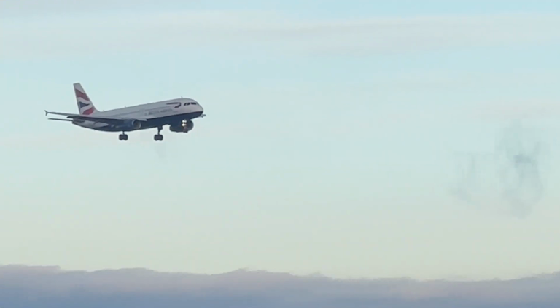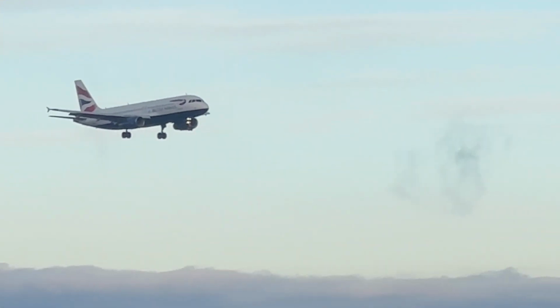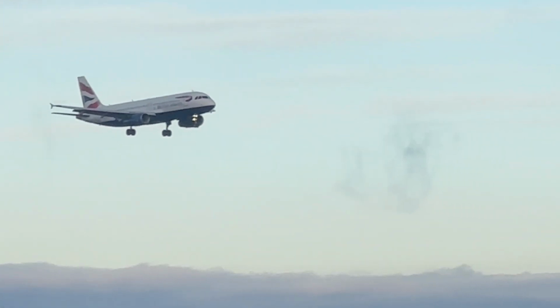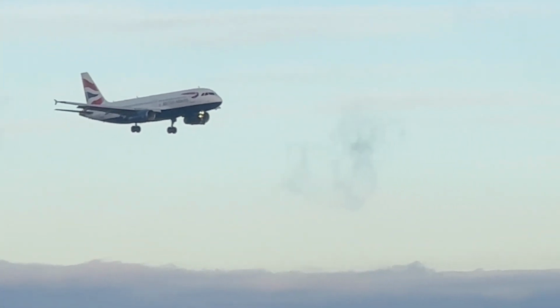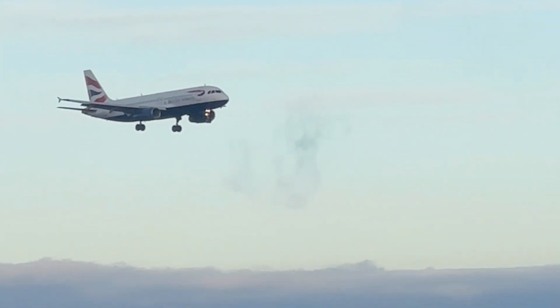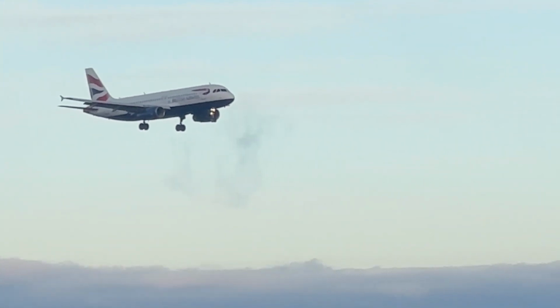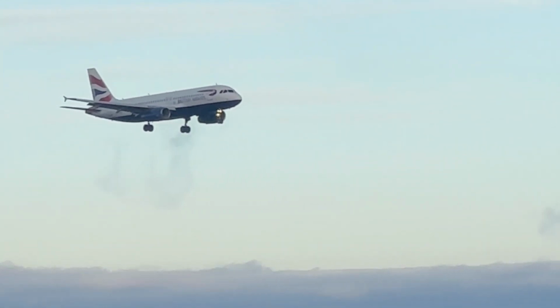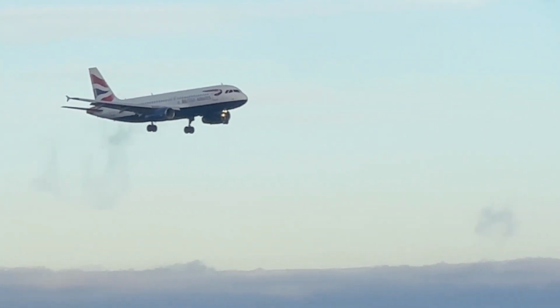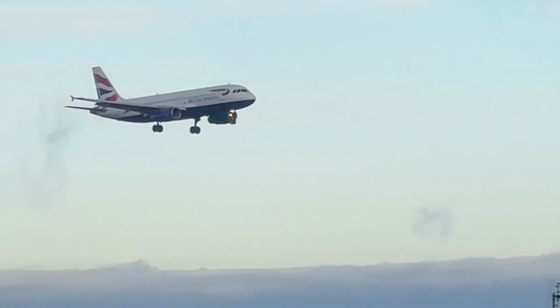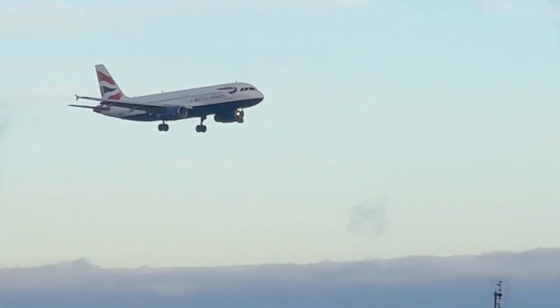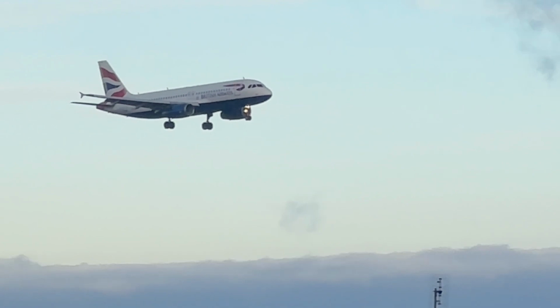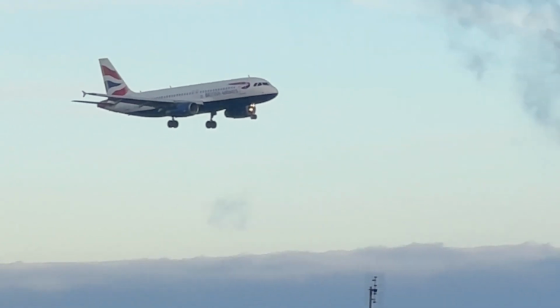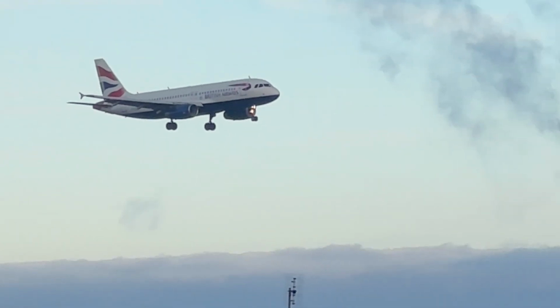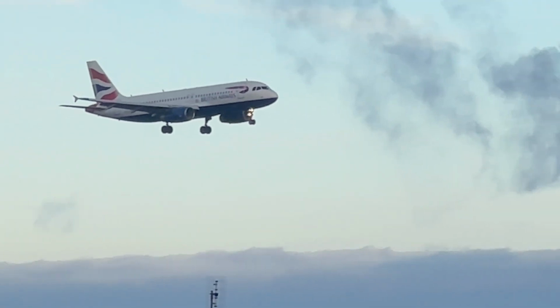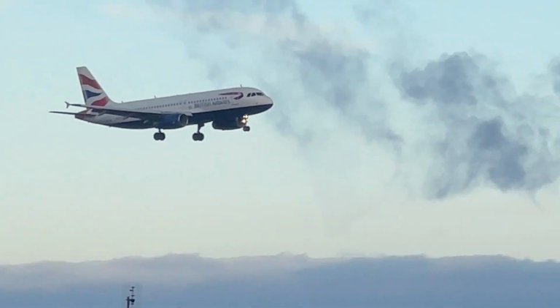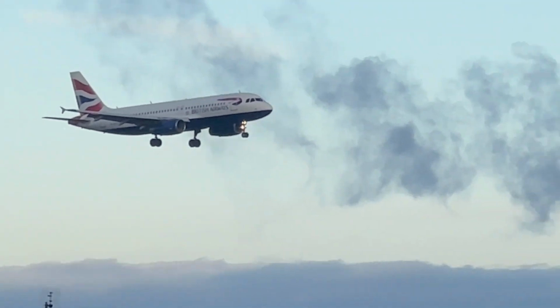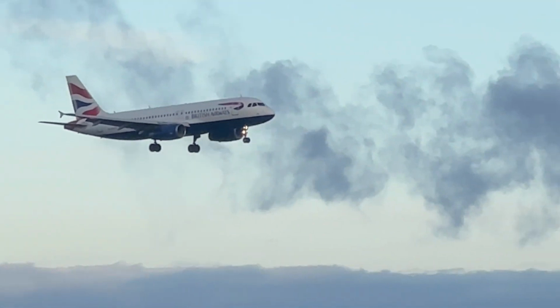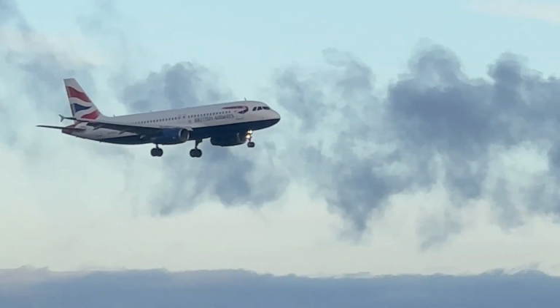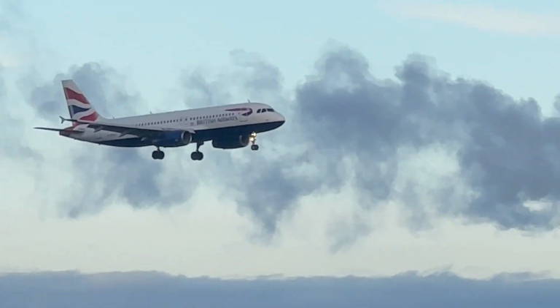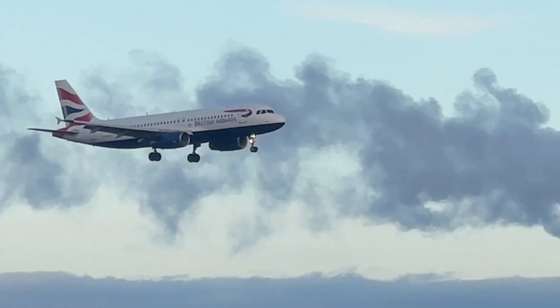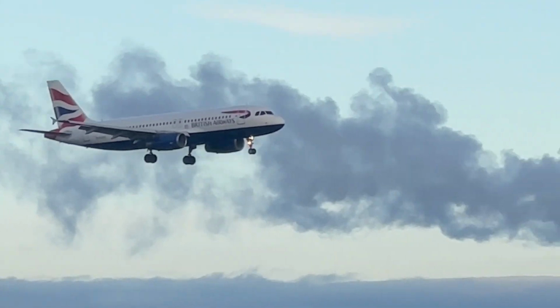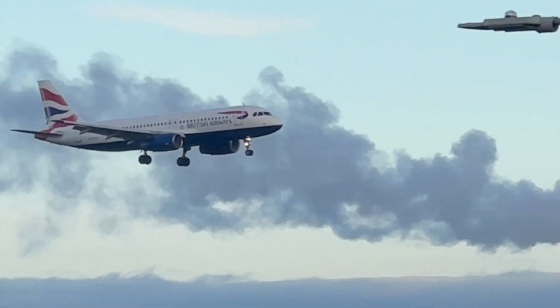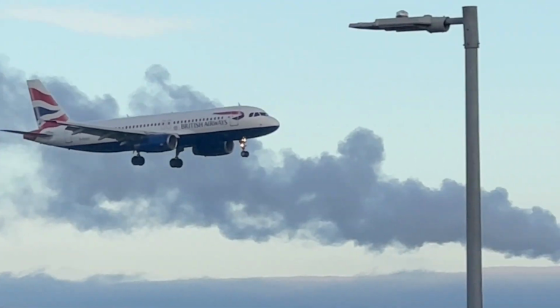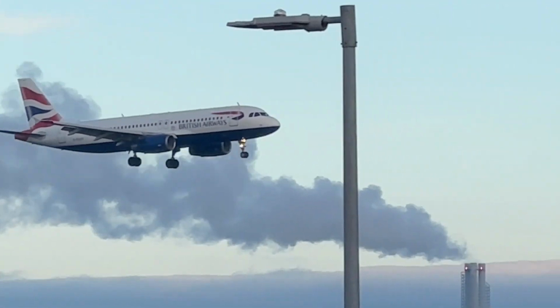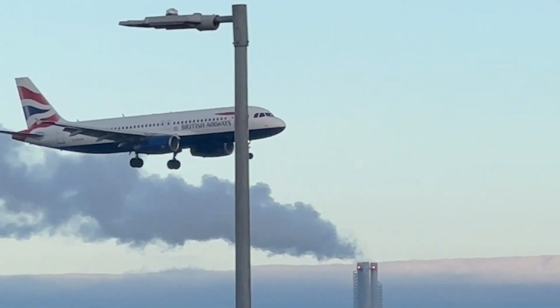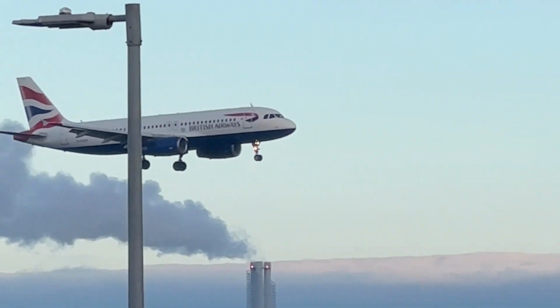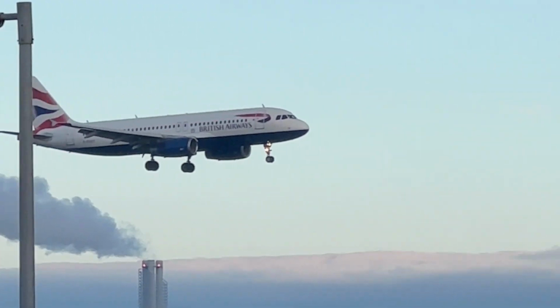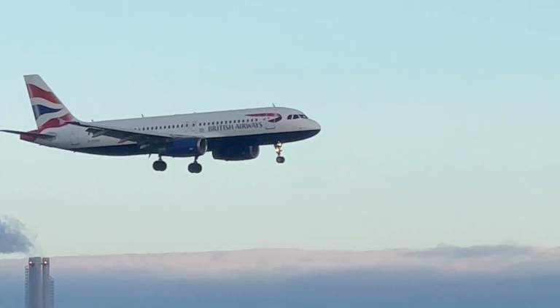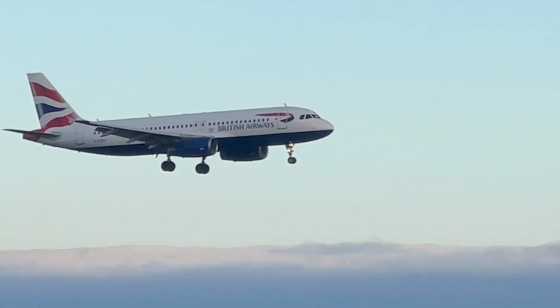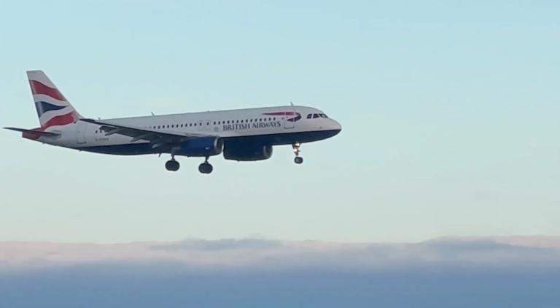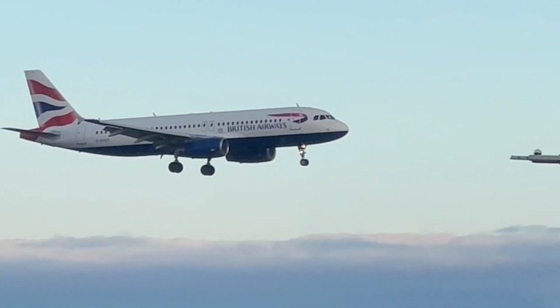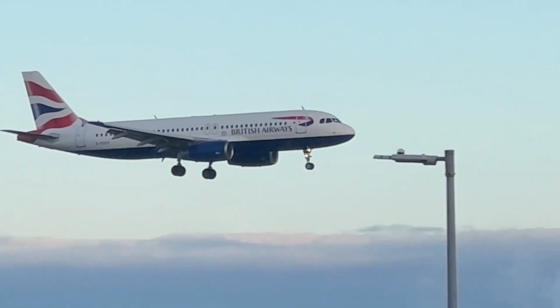Beautiful weather here at Heathrow — what it's like in Zurich, a BA A320 can tell us.